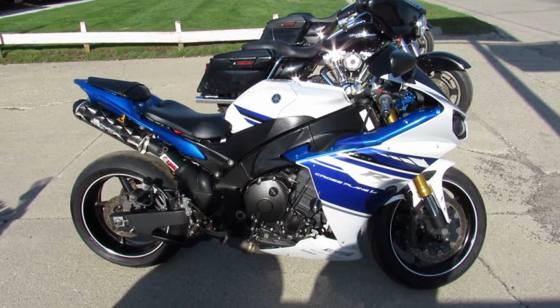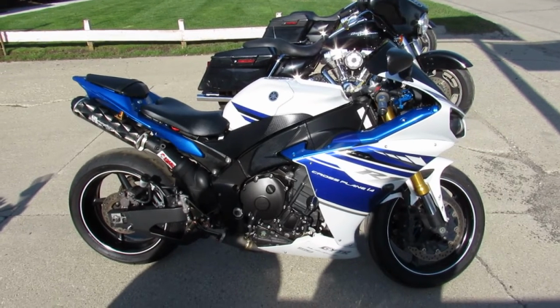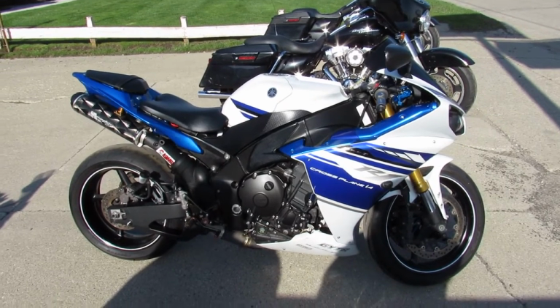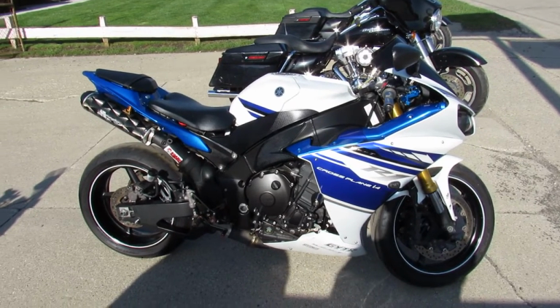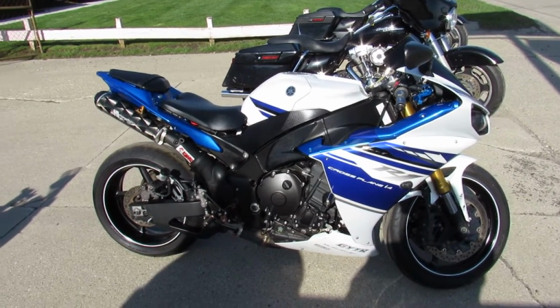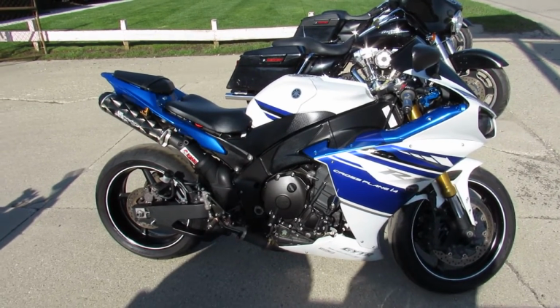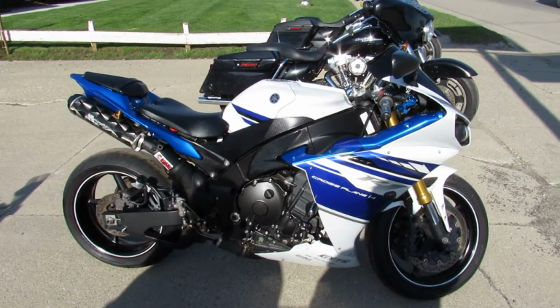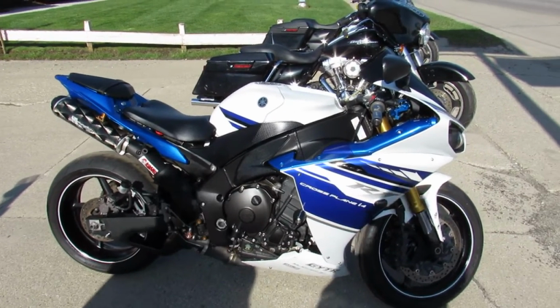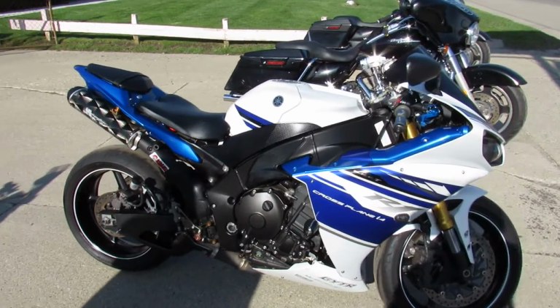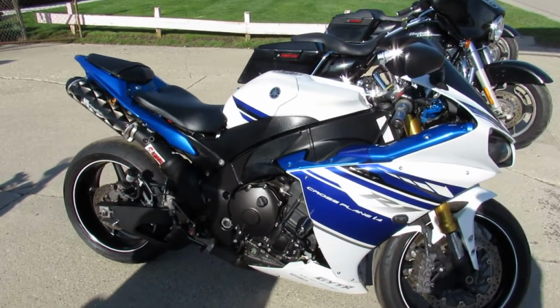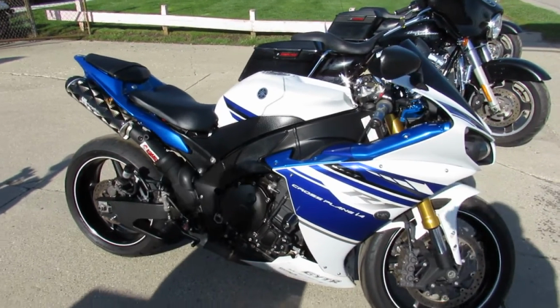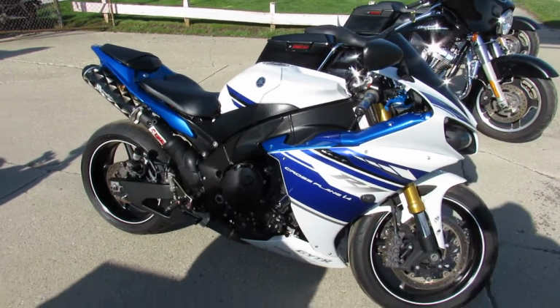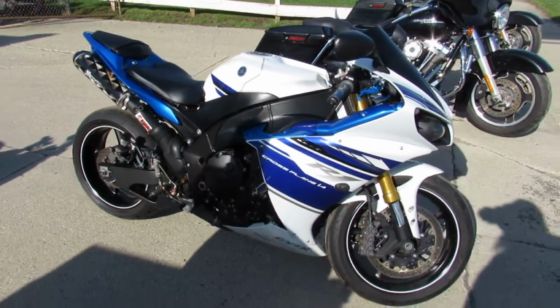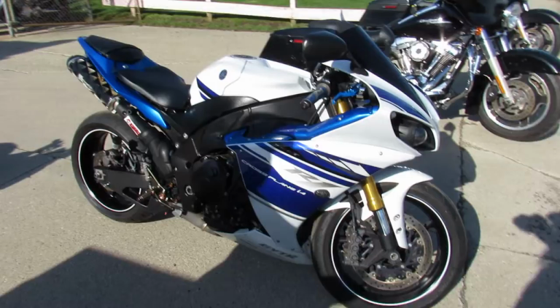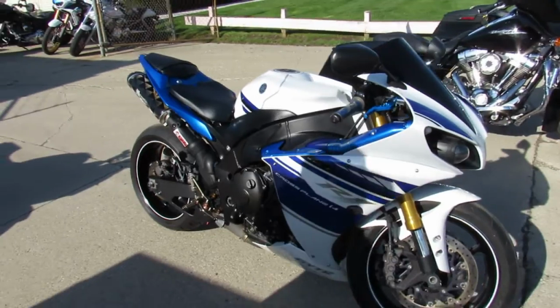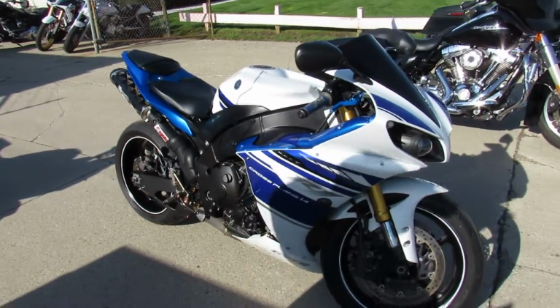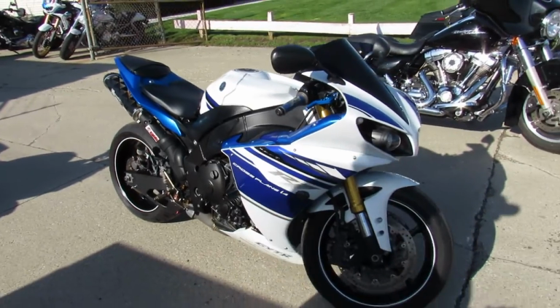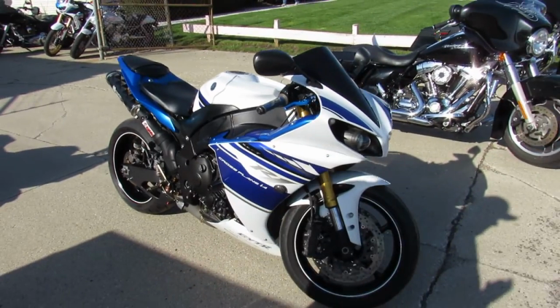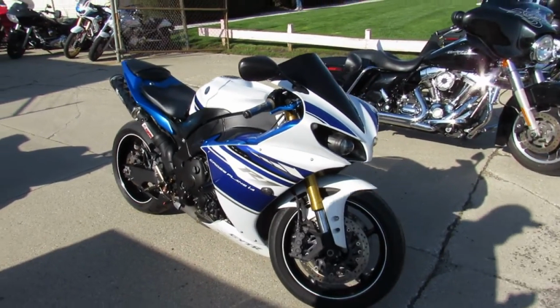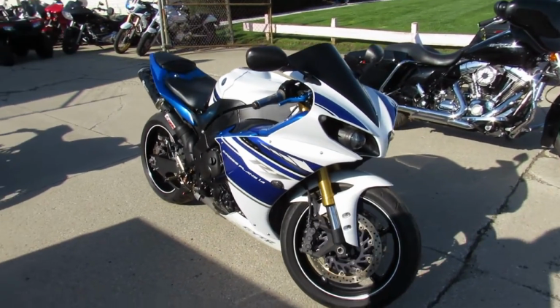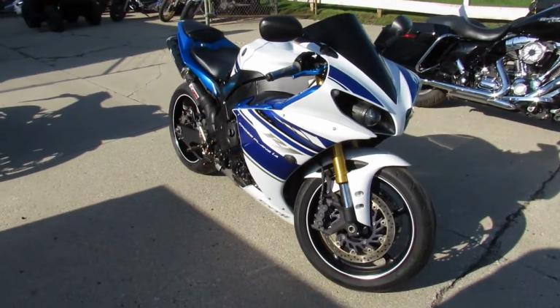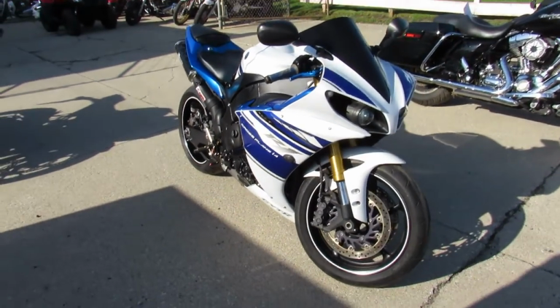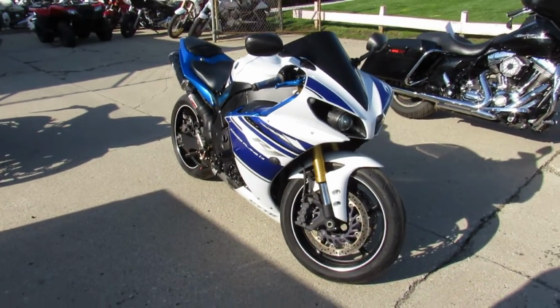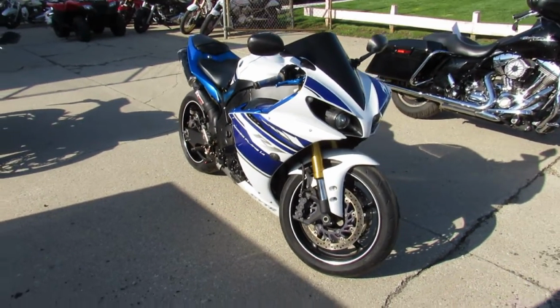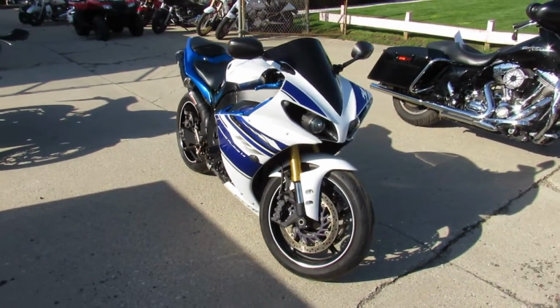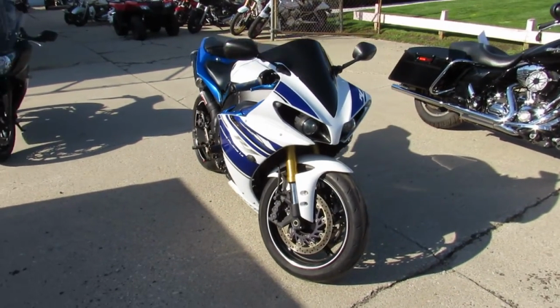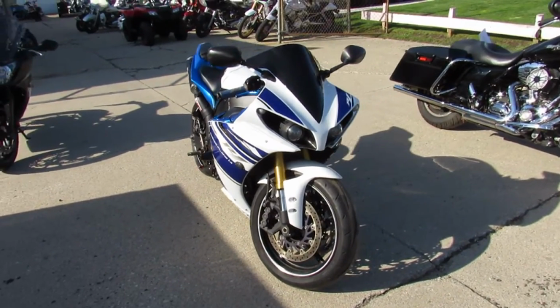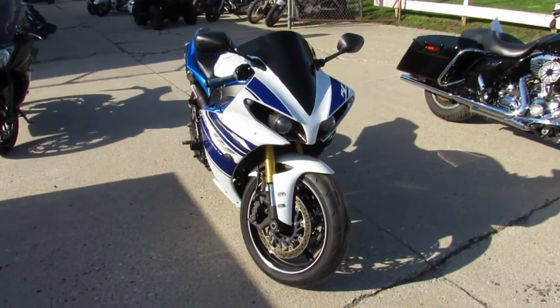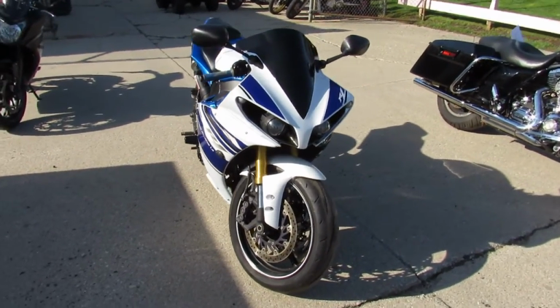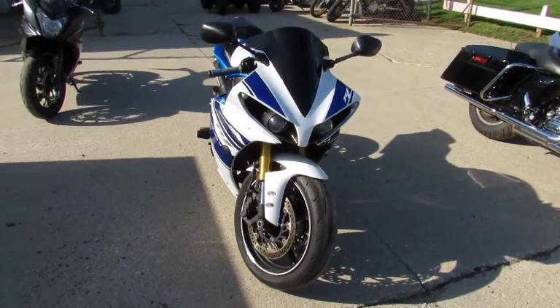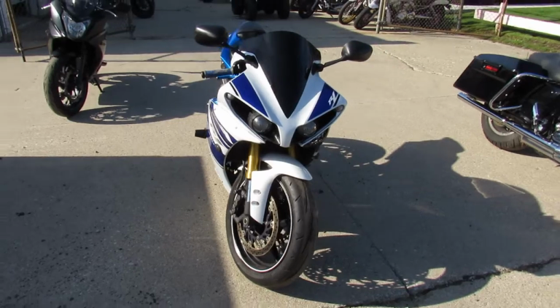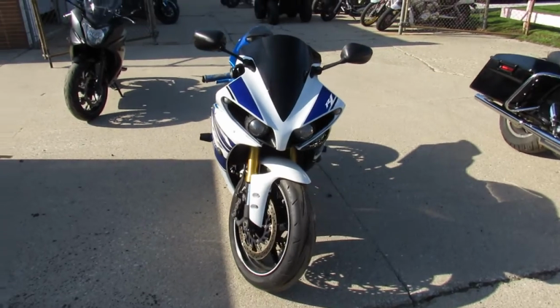Hey guys, ApprovalPowerSports.com here doing some videos. Anybody looking to run in the front of the pack, I got it here — a 2014 R1 Yamaha Edition.